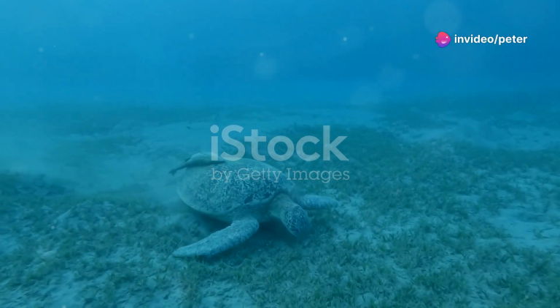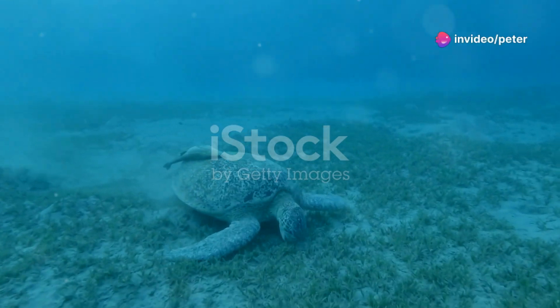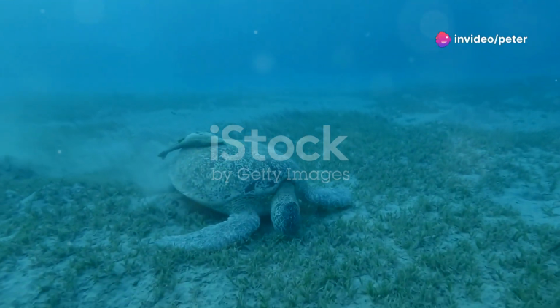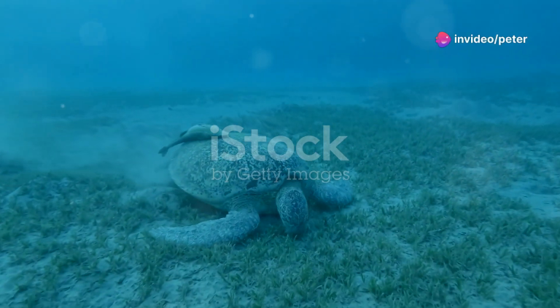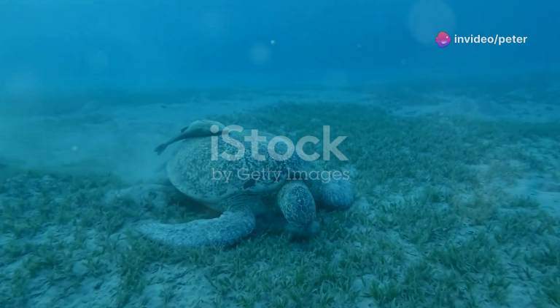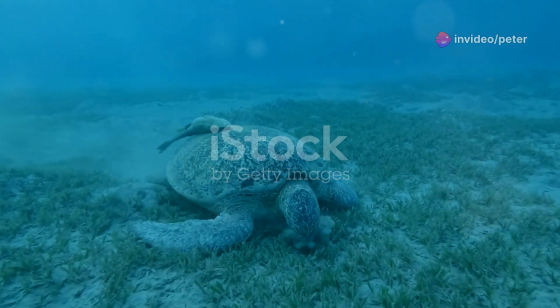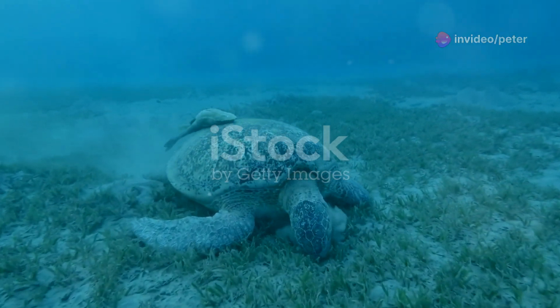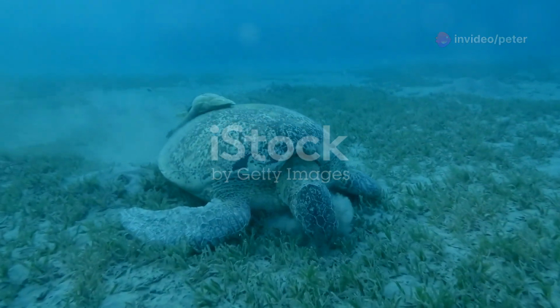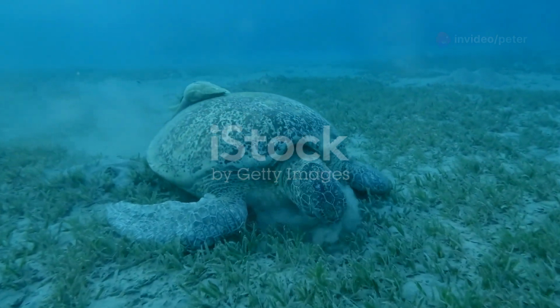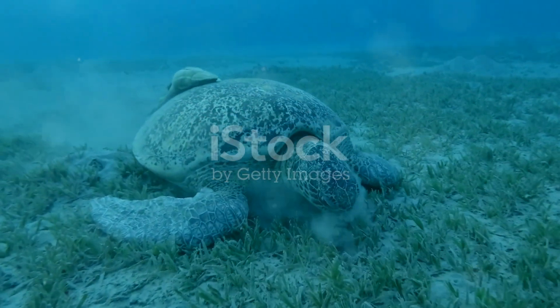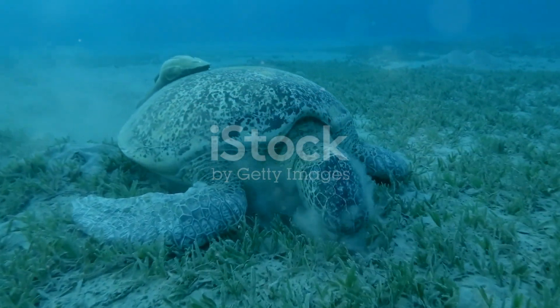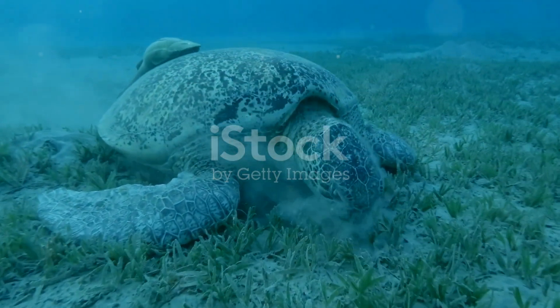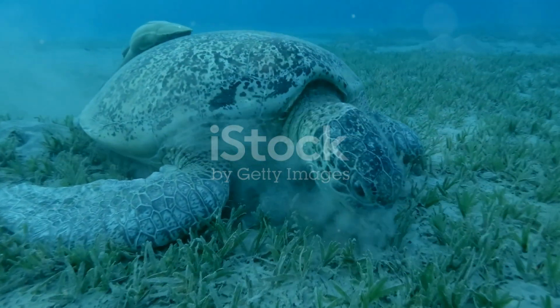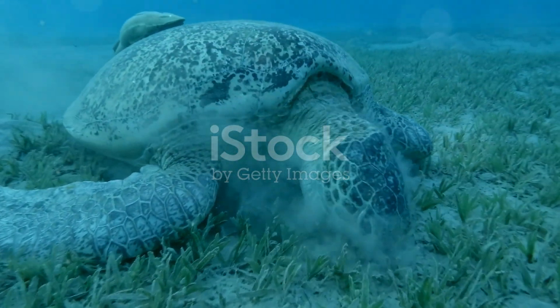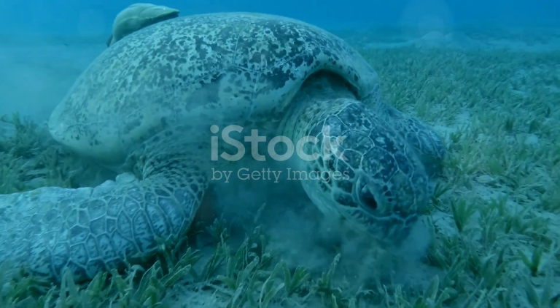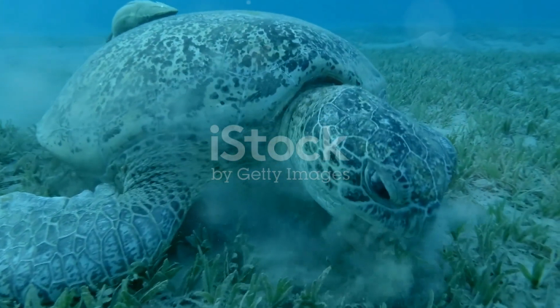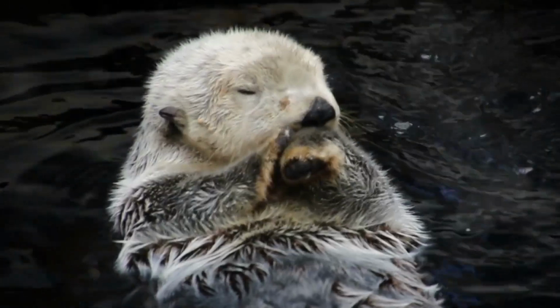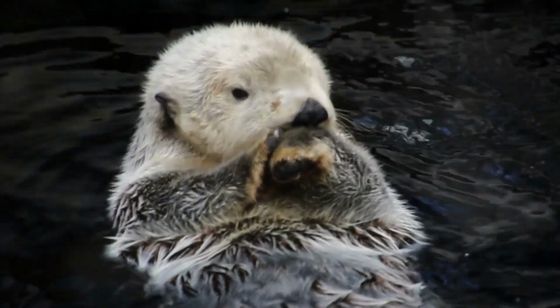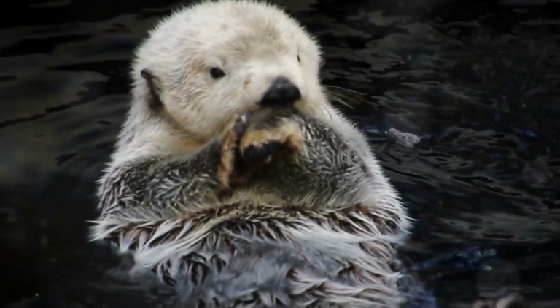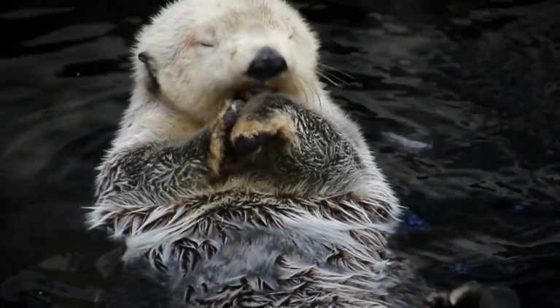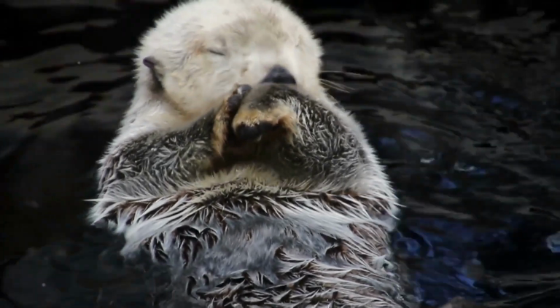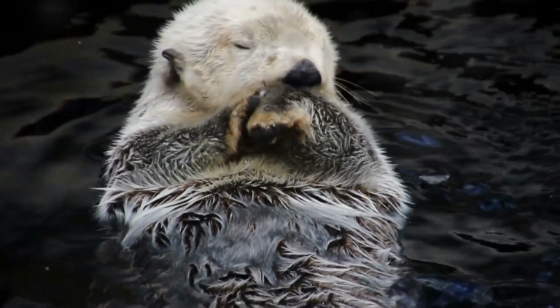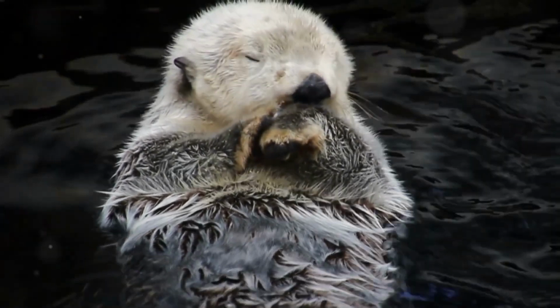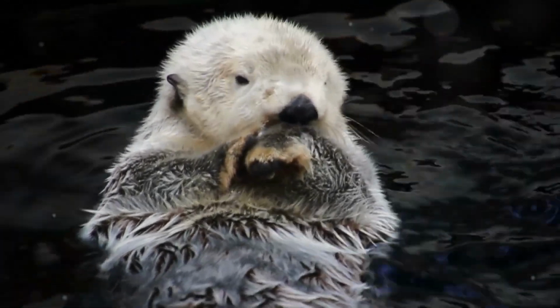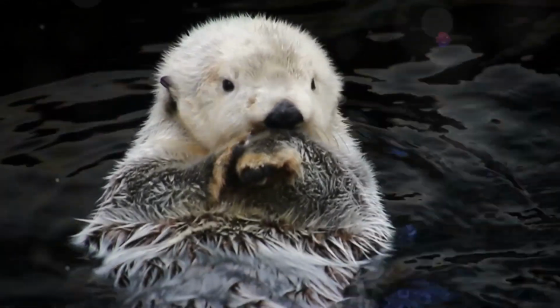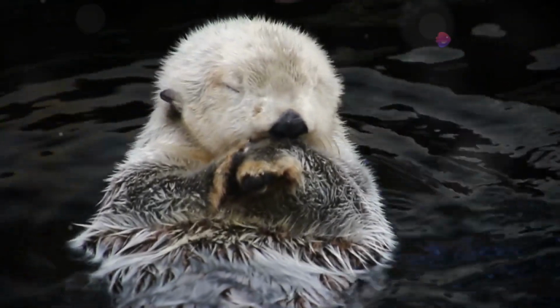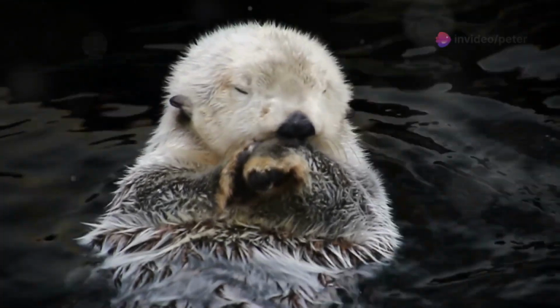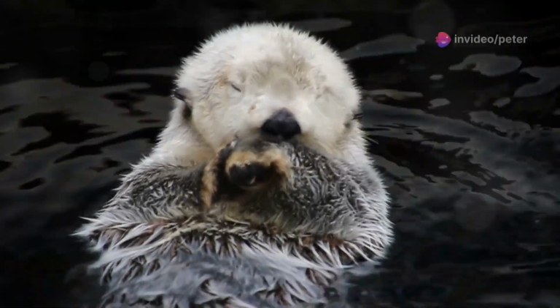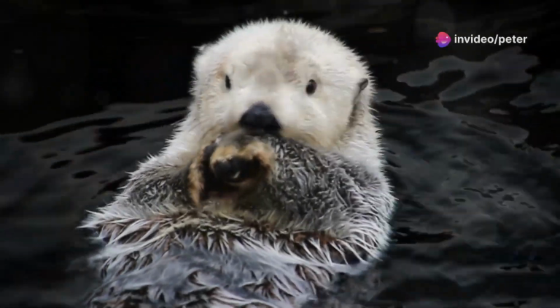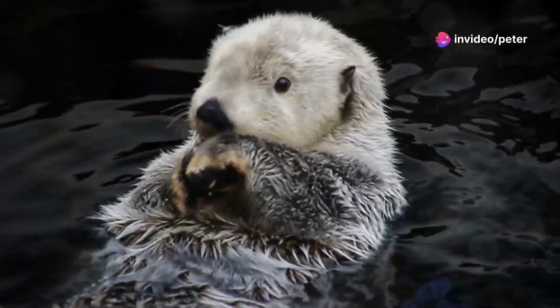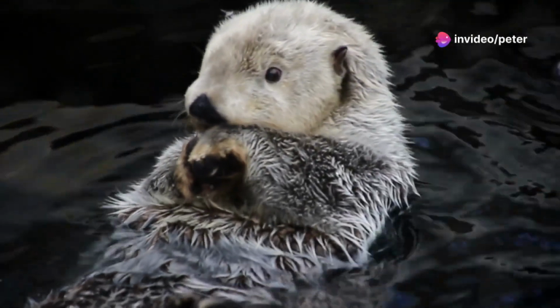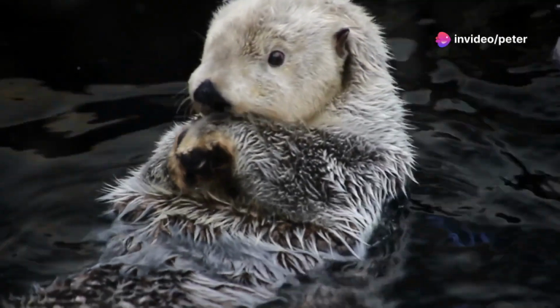These gentle giants are like the sea's chill grandpas. They've got these big, soulful eyes and a slow, graceful swim. Plus, they munch on seagrass like it's their favorite salad. How cute is that?